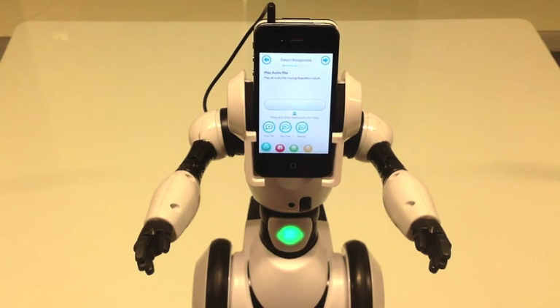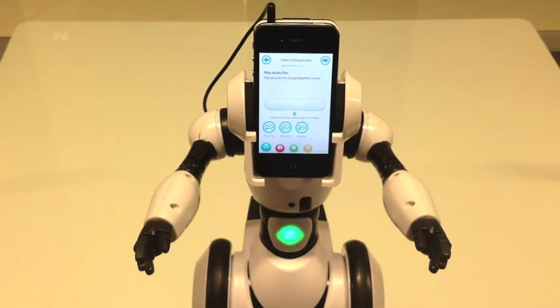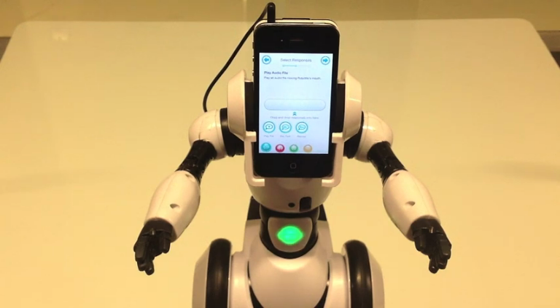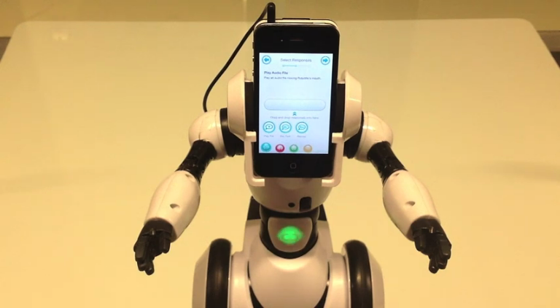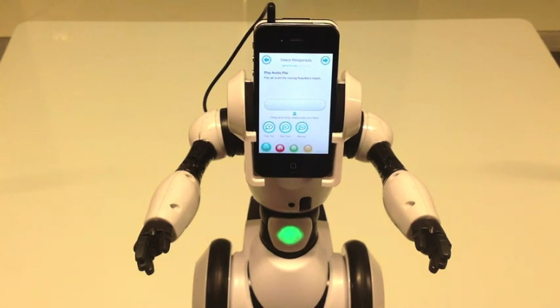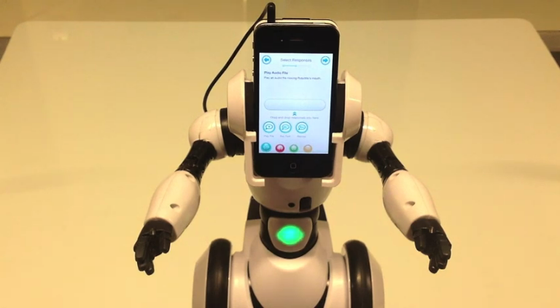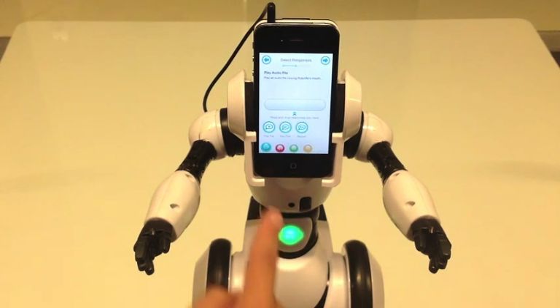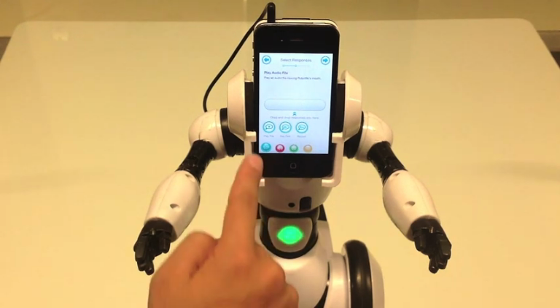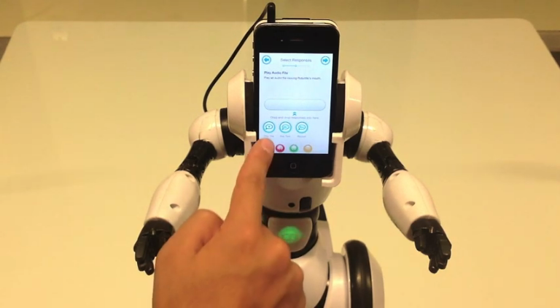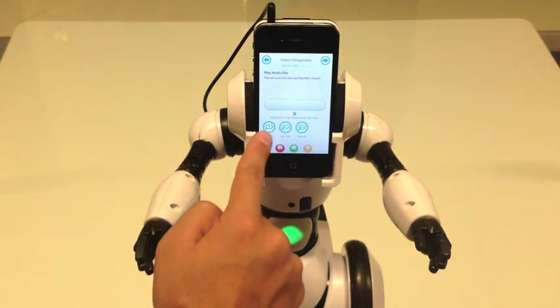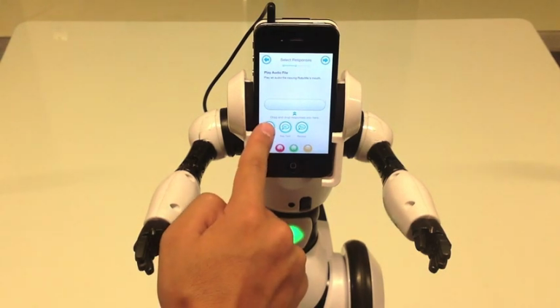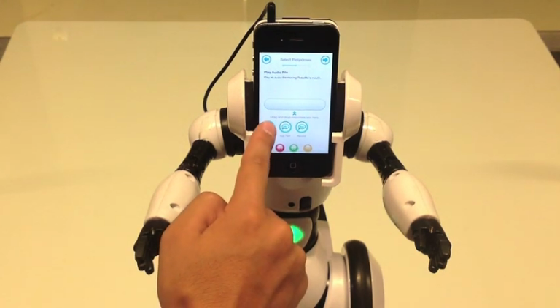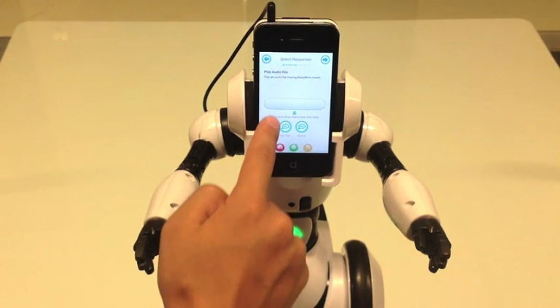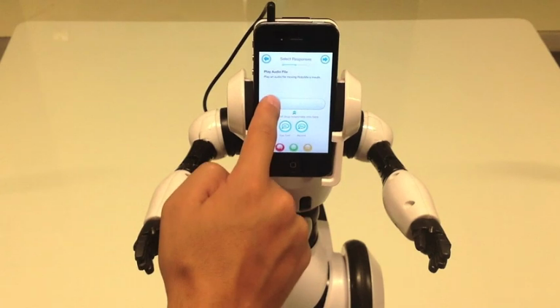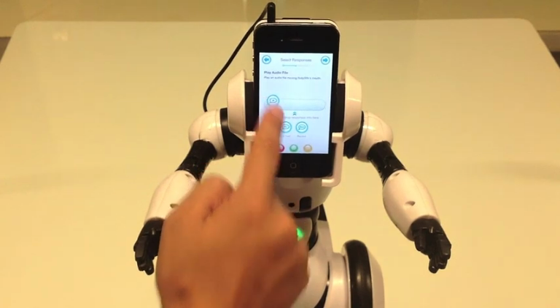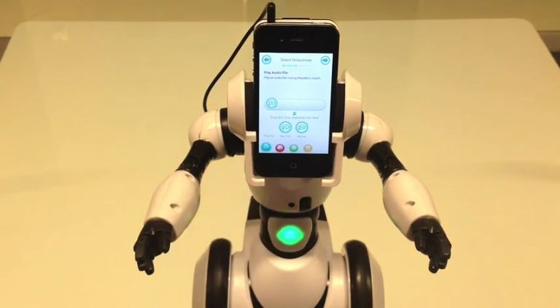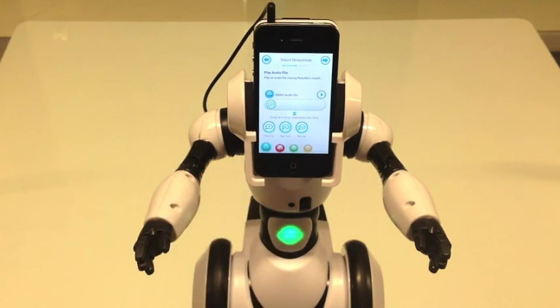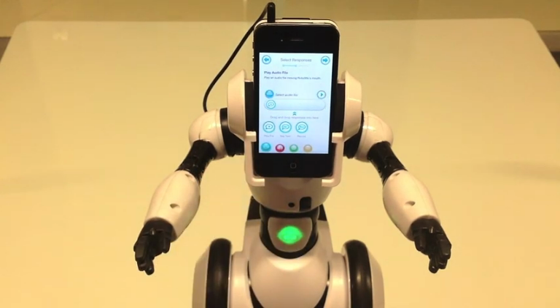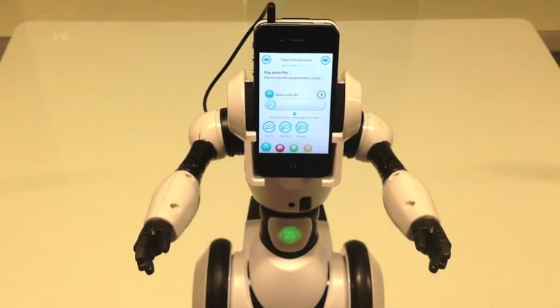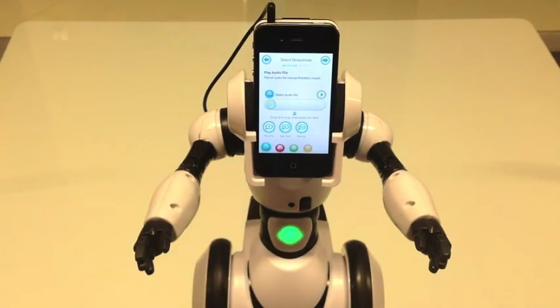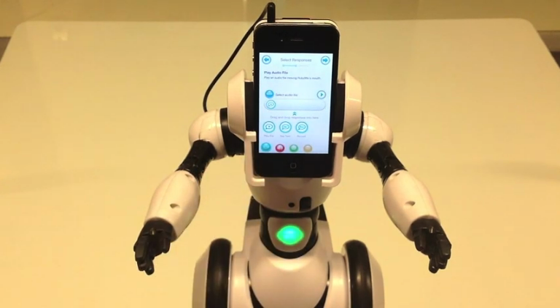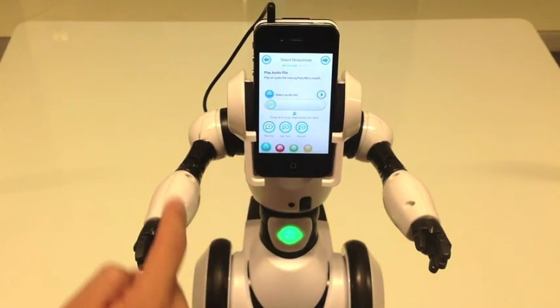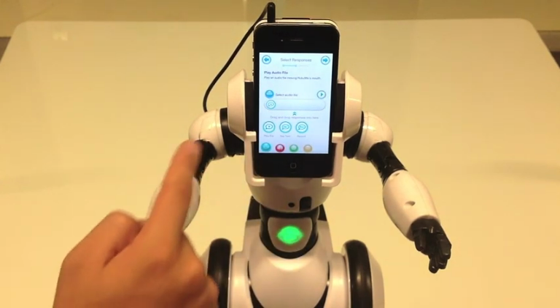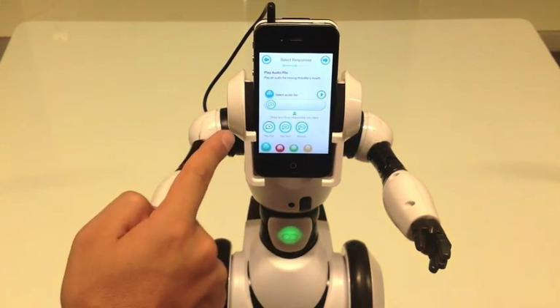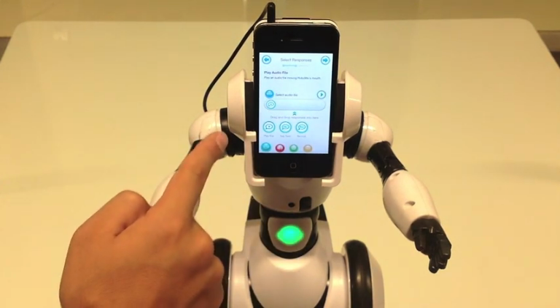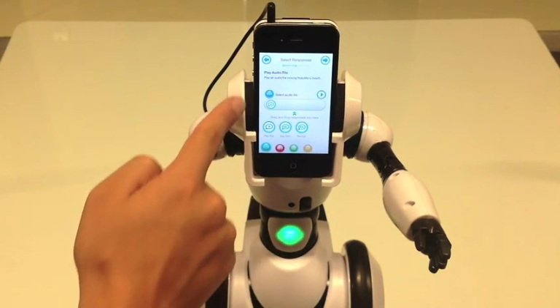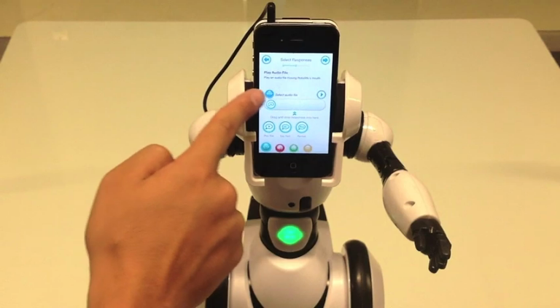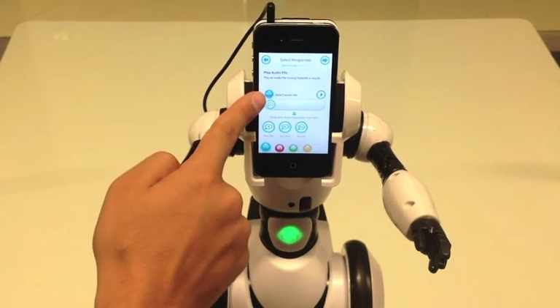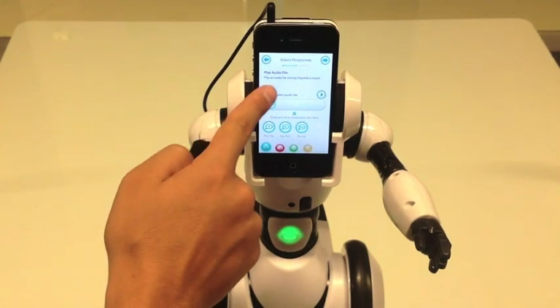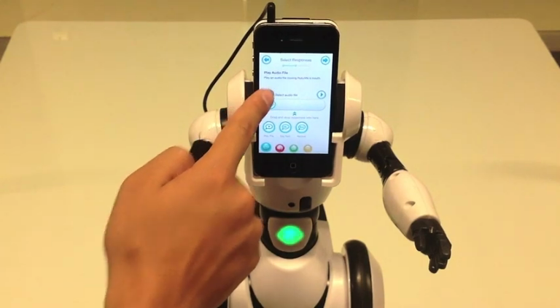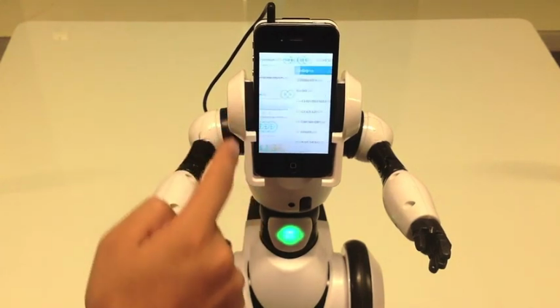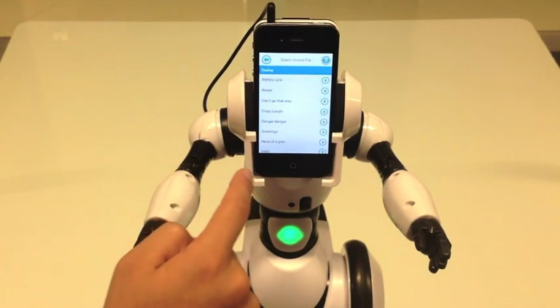Now I have to program my desired response. In this case, I'll select a preloaded file. To do that, I drag the play file icon to the middle of the screen and press the select audio file icon.